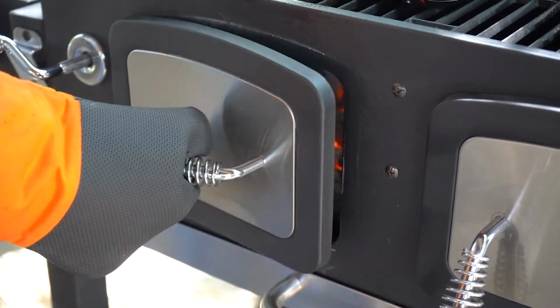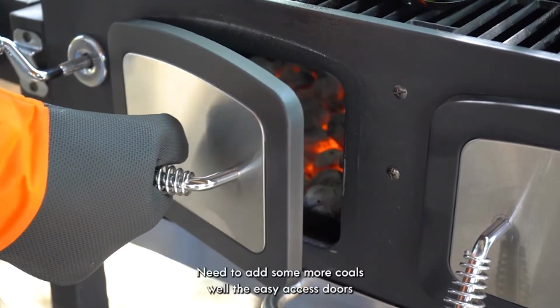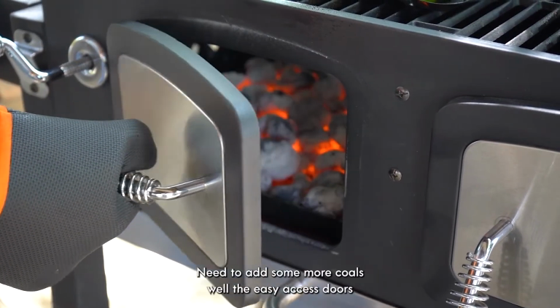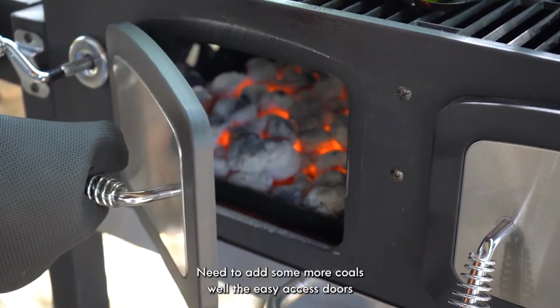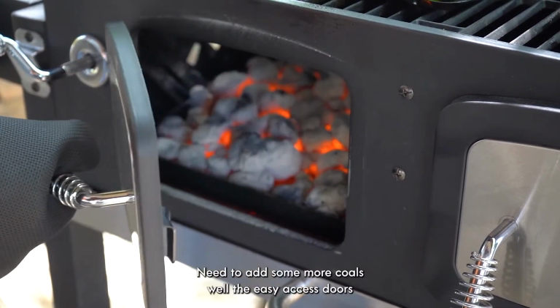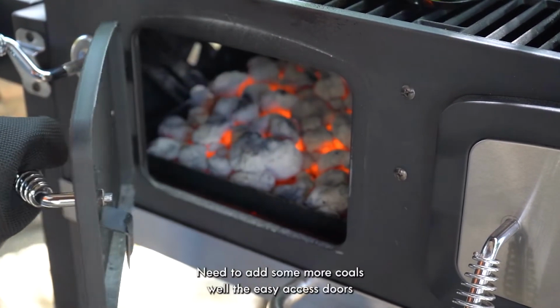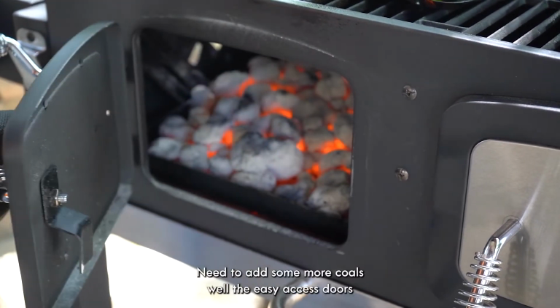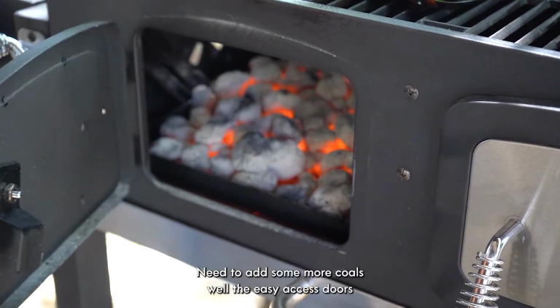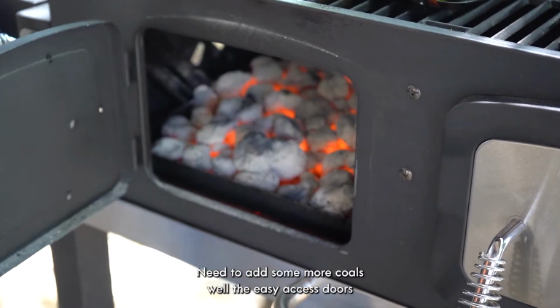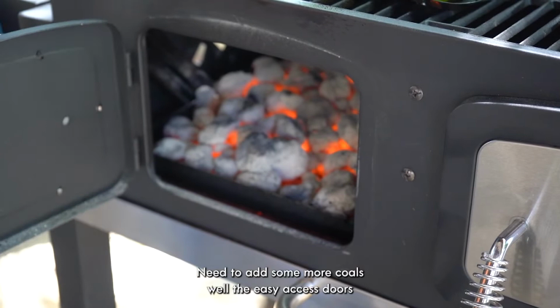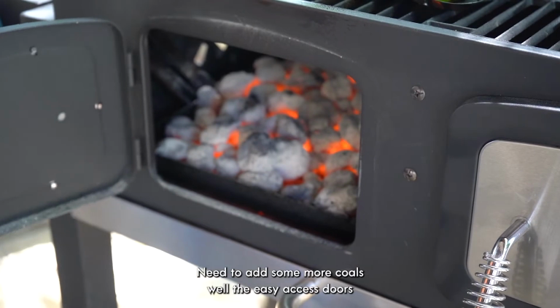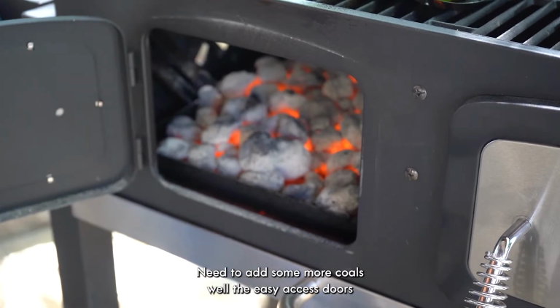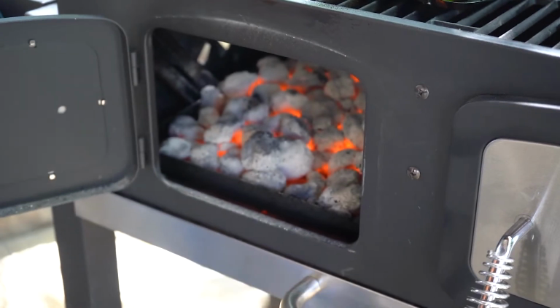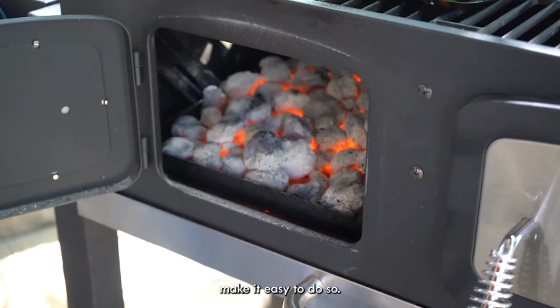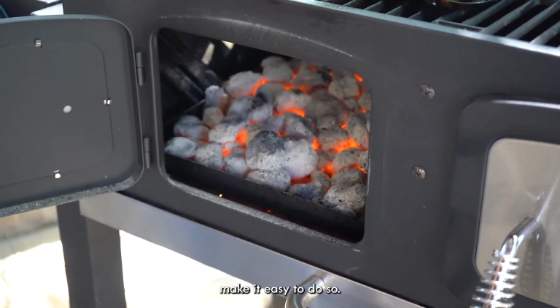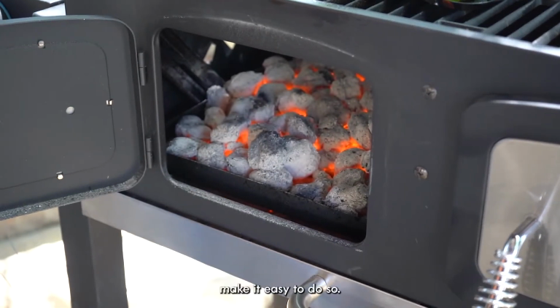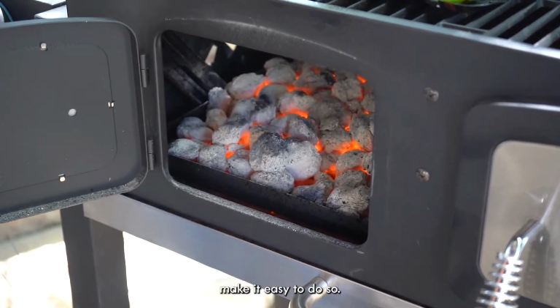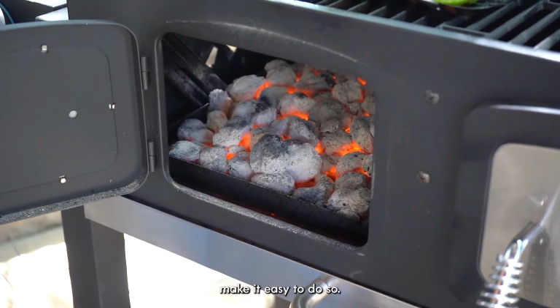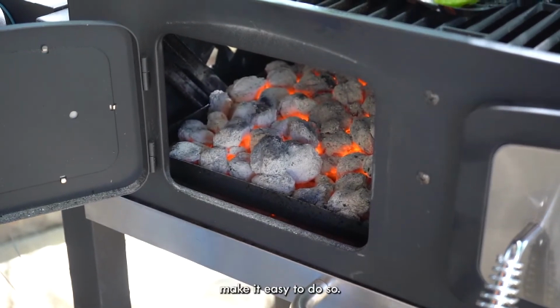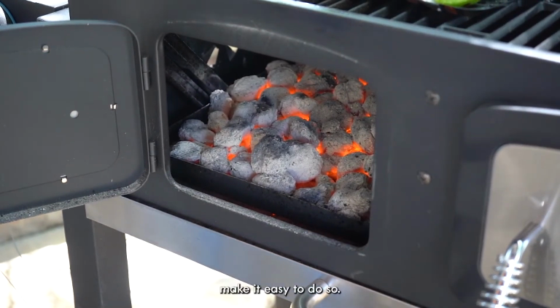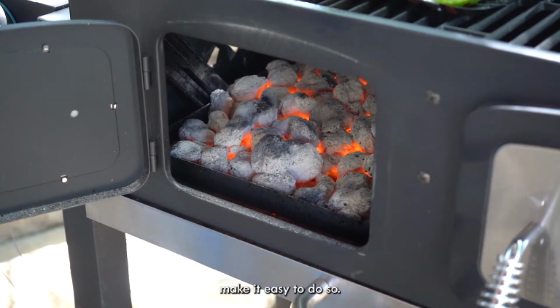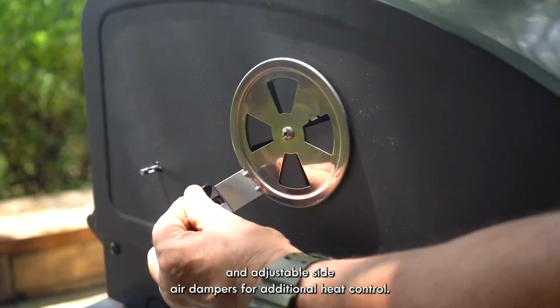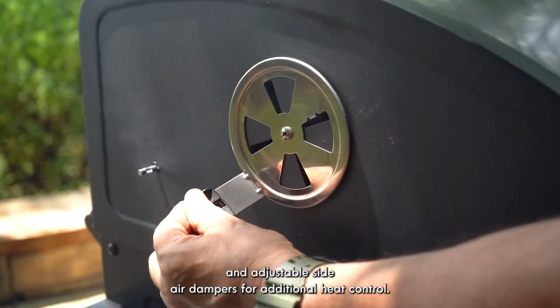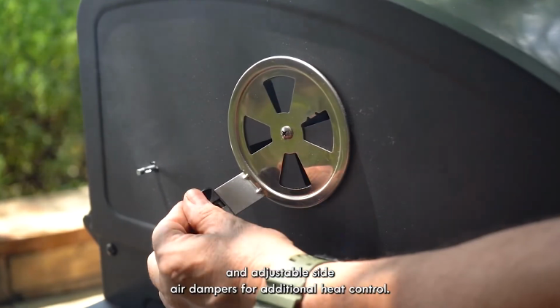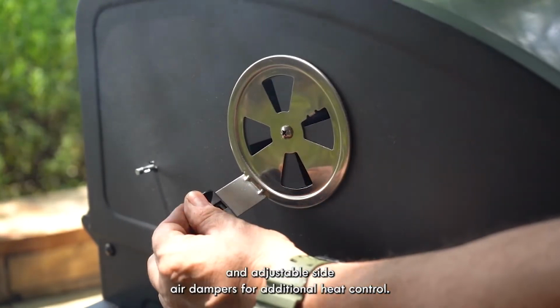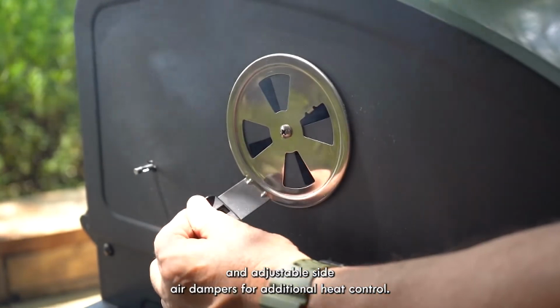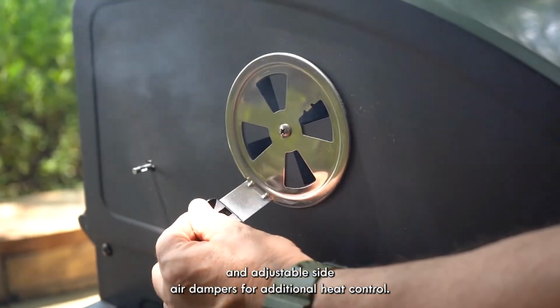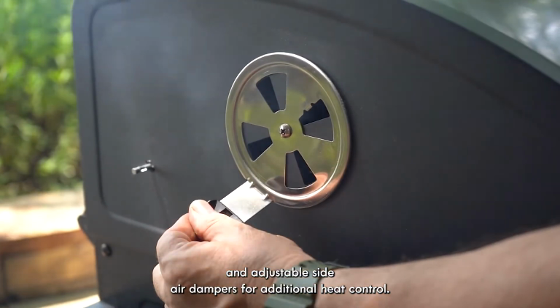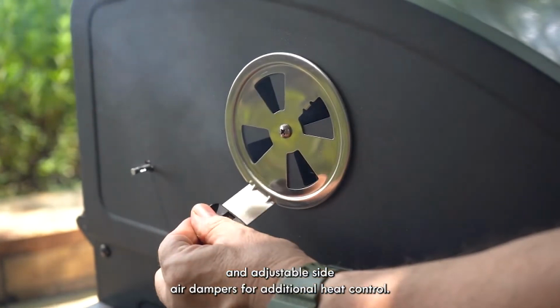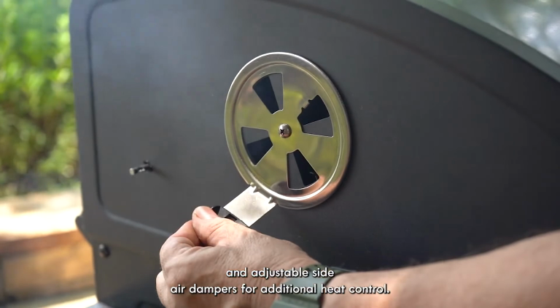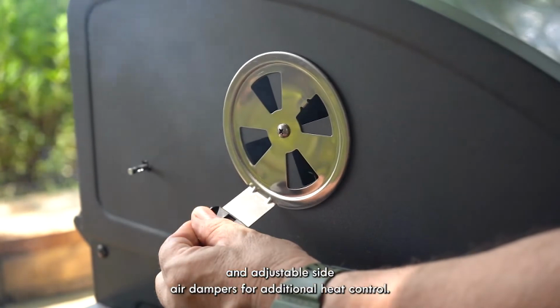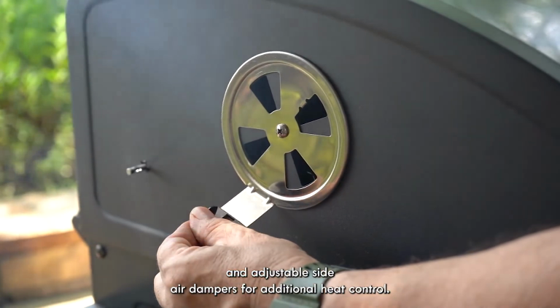Need to add some more coals? The easy access doors make it easy to do so. And adjustable side air dampers for additional heat control.